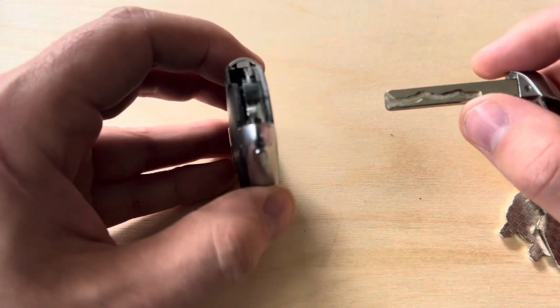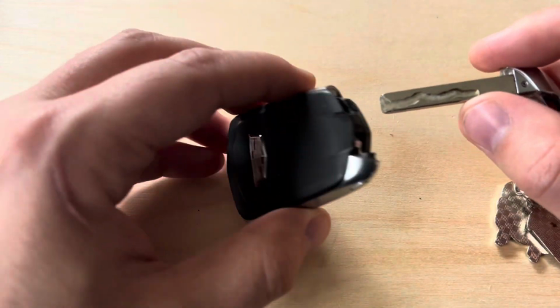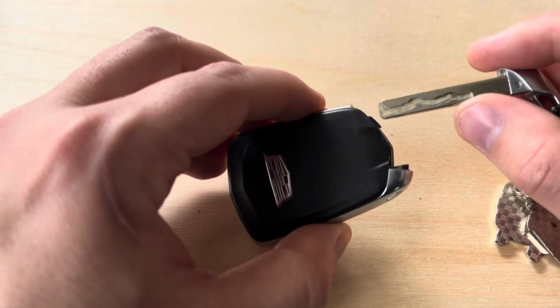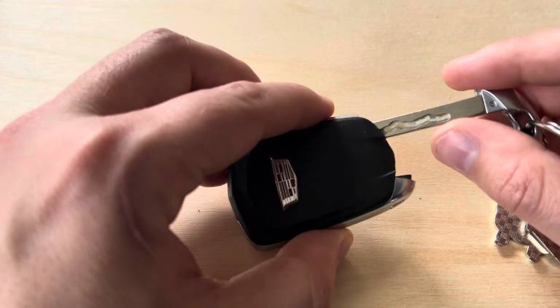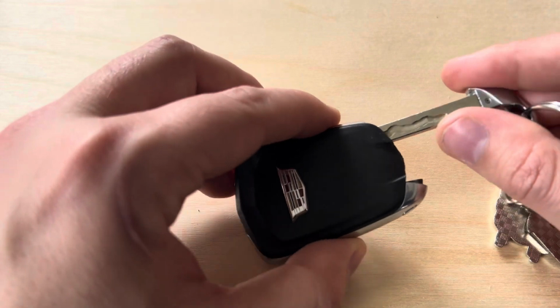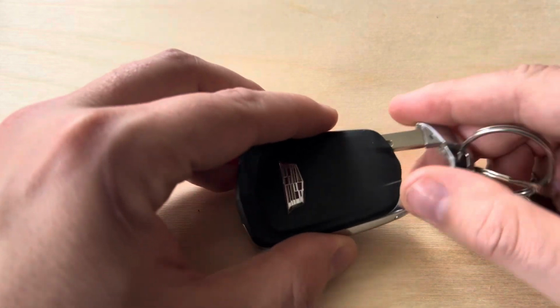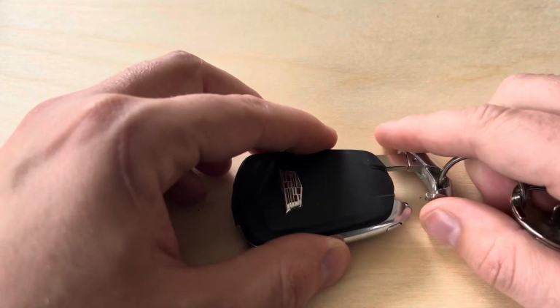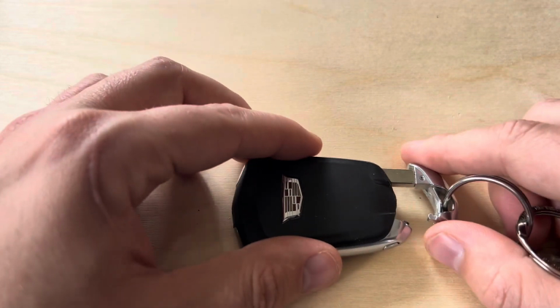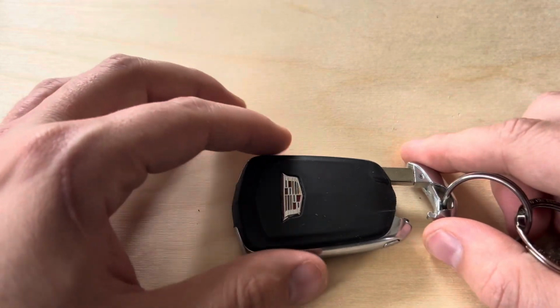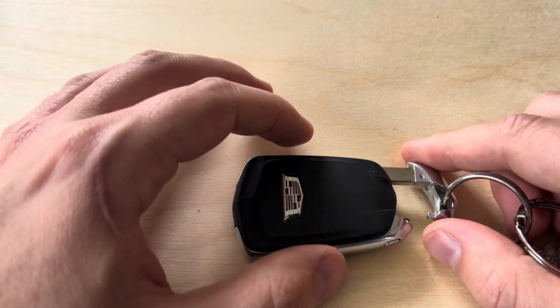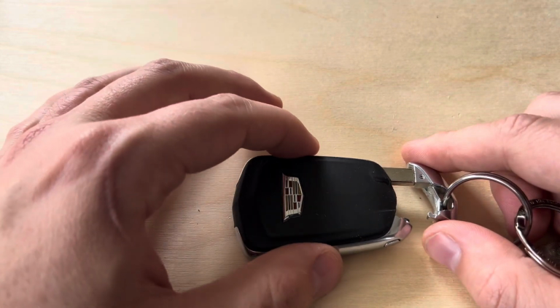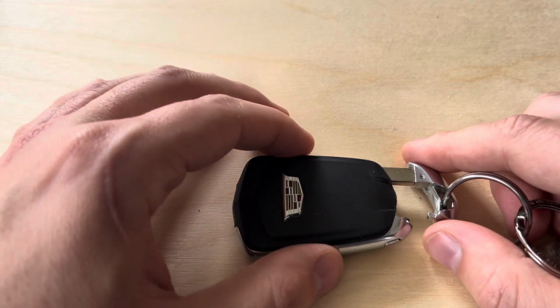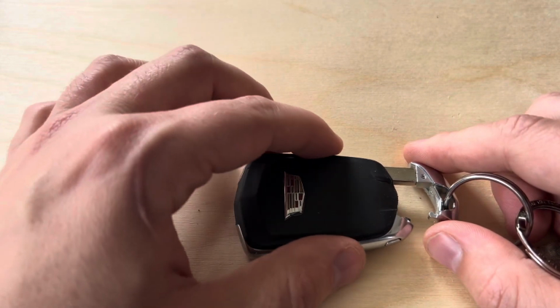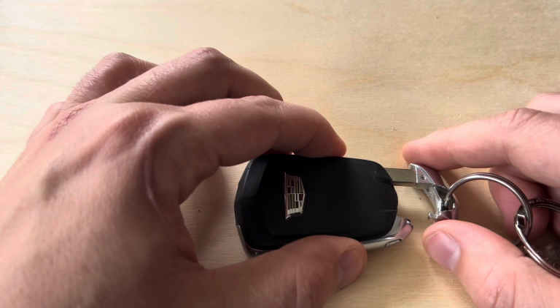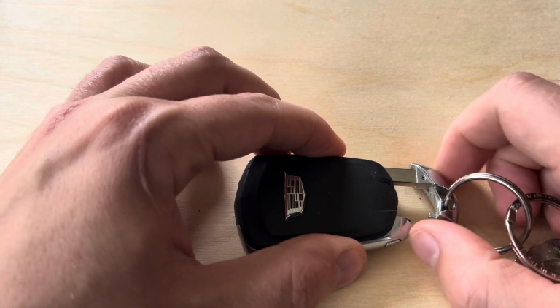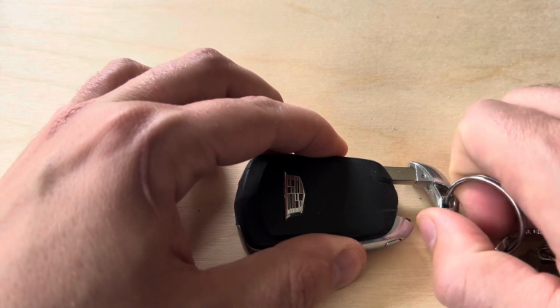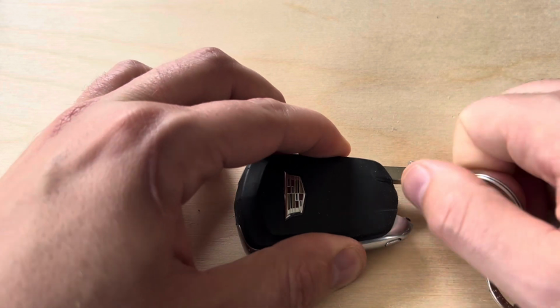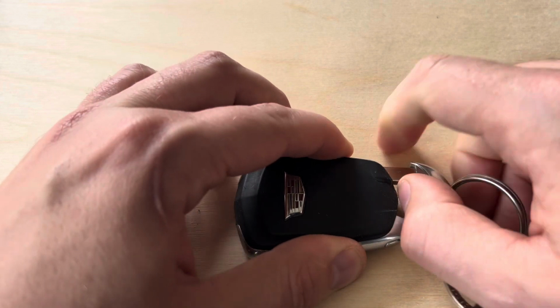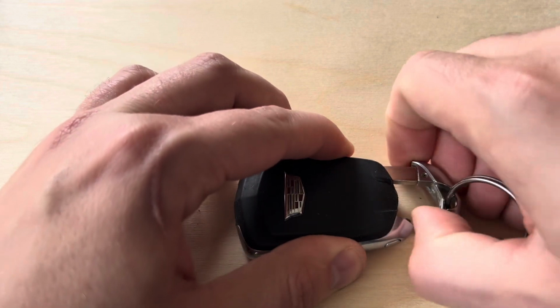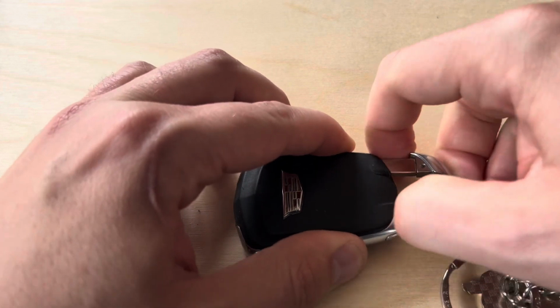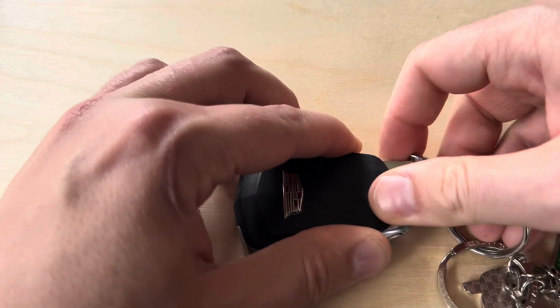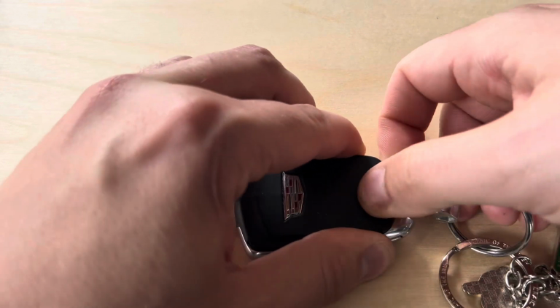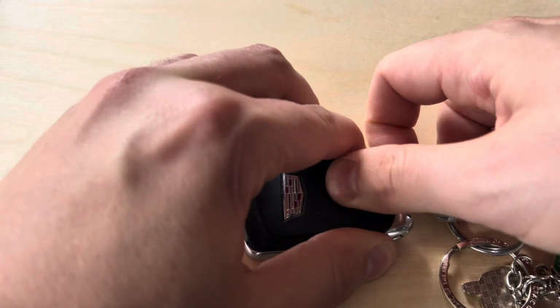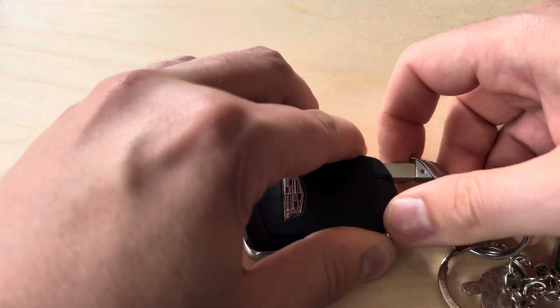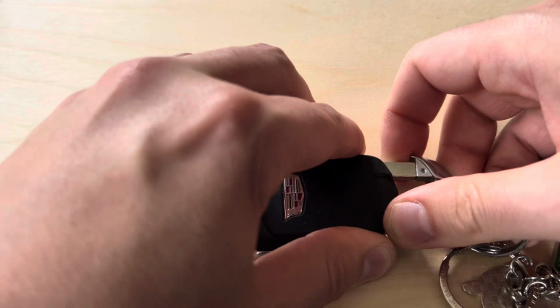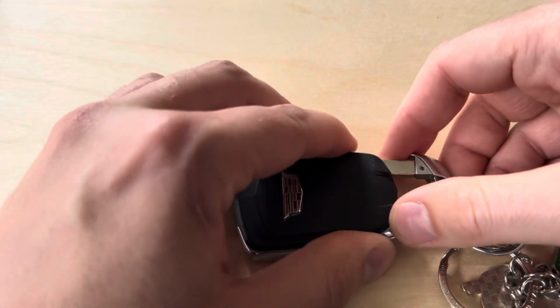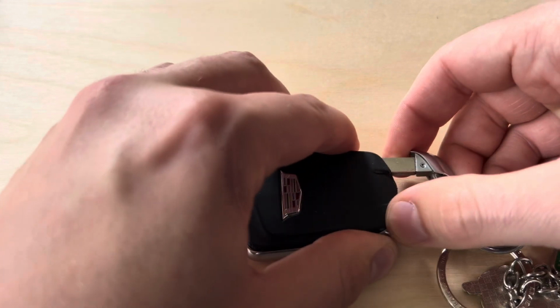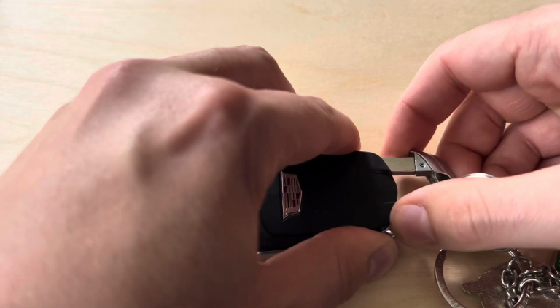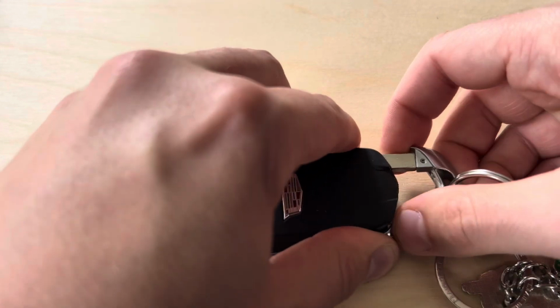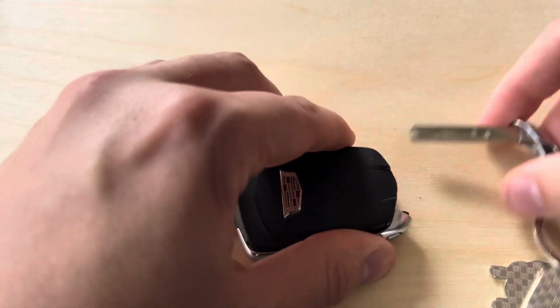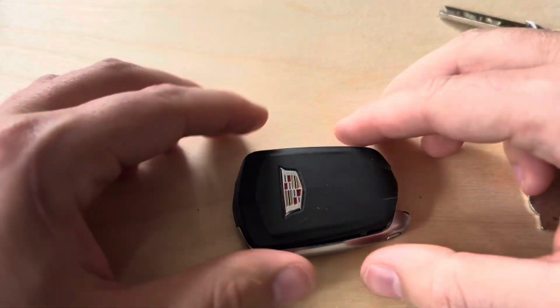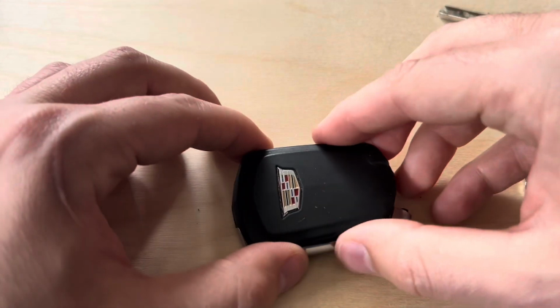What I like to do to open it up is put the key about halfway back in, put the fob down flat on the table, apply a little bit of pressure, and with the key lift up. You'll hear a little popping noise and the back of the fob will come off.